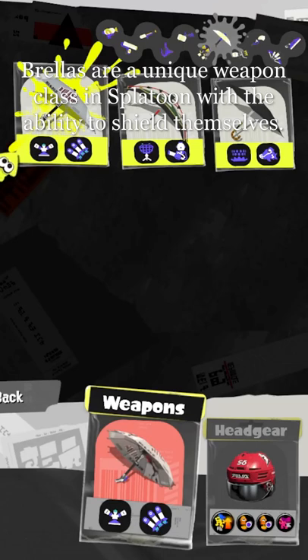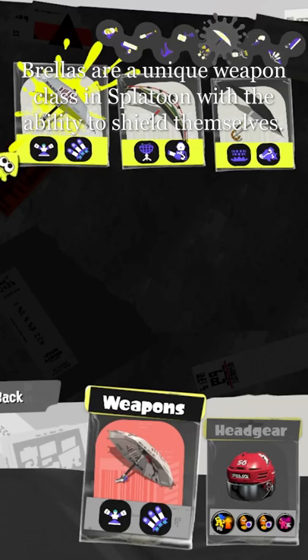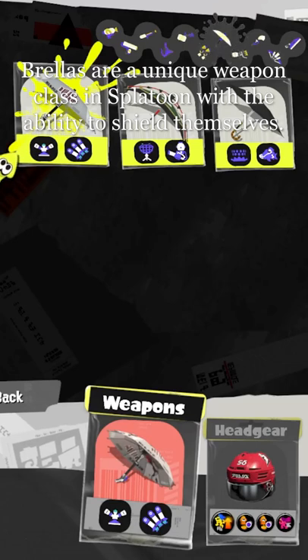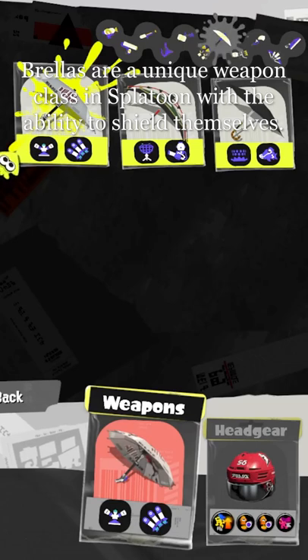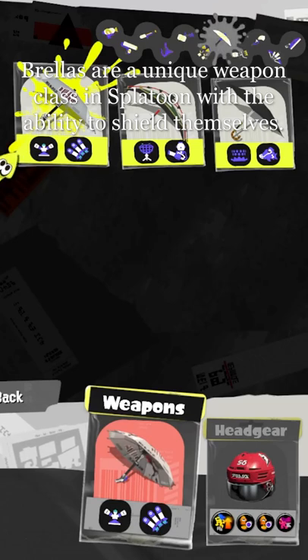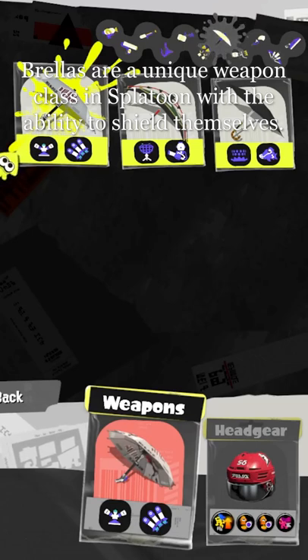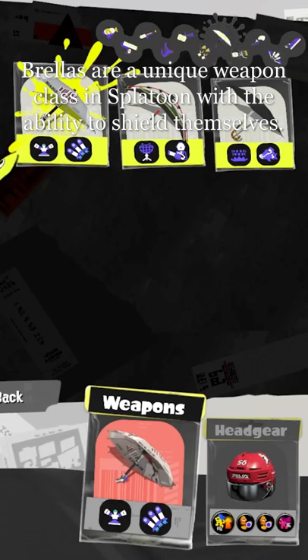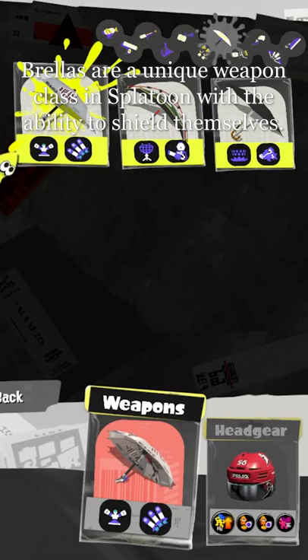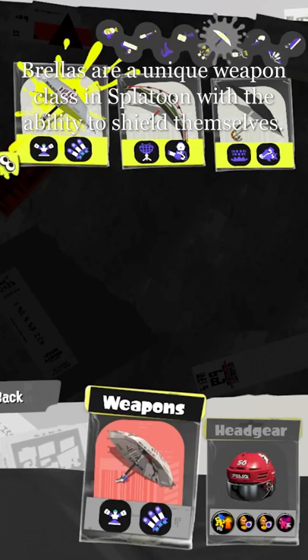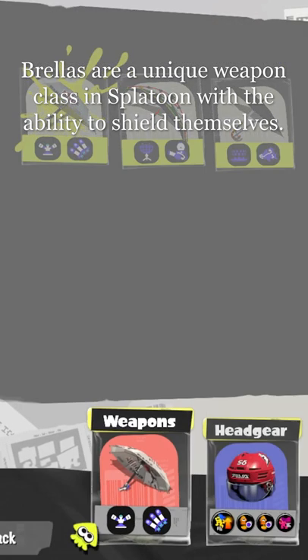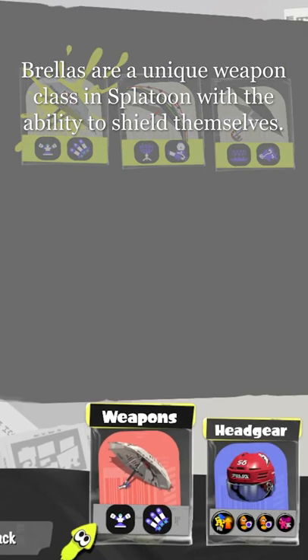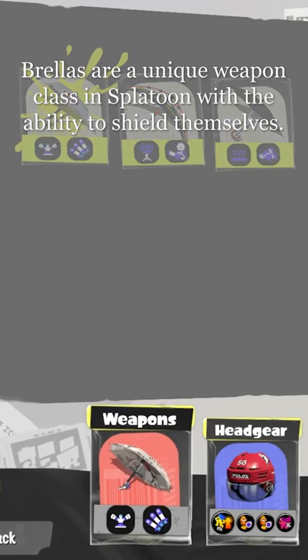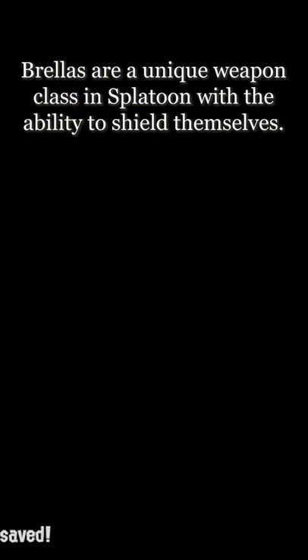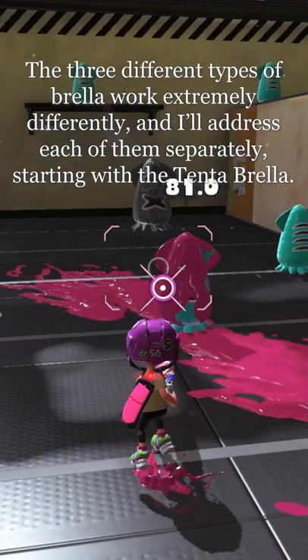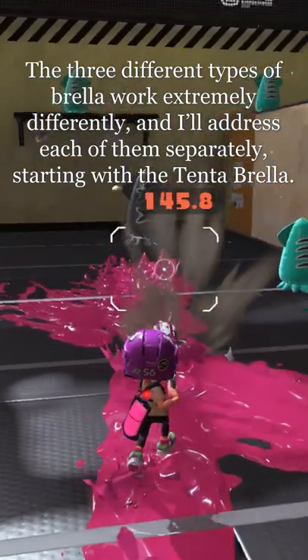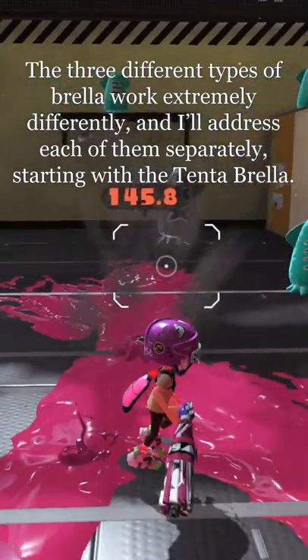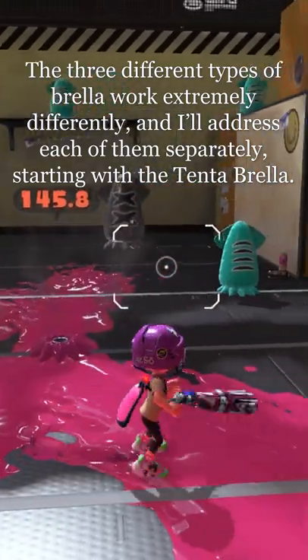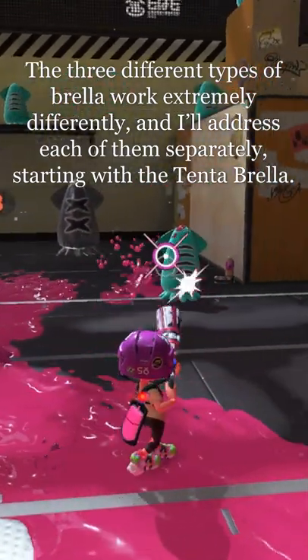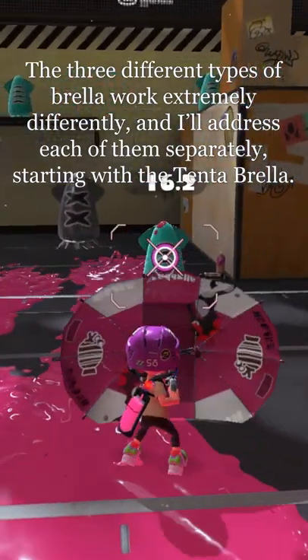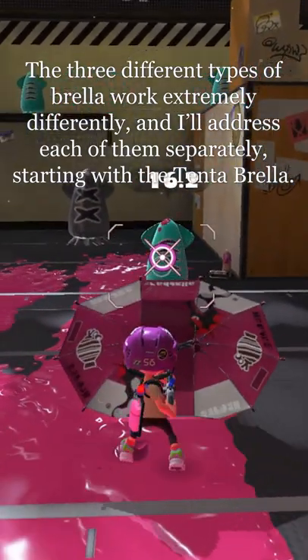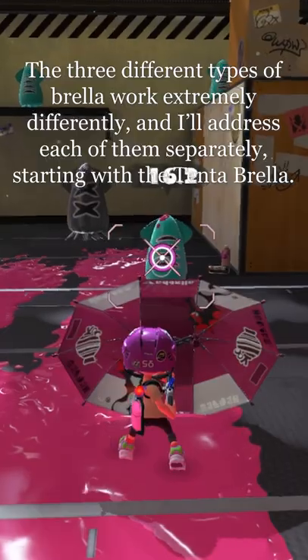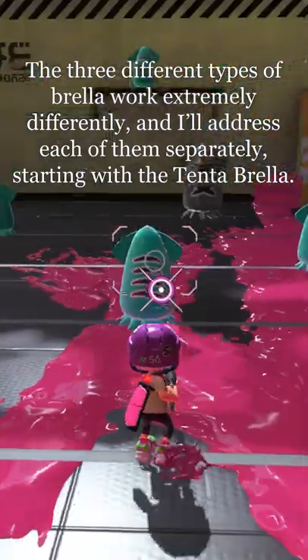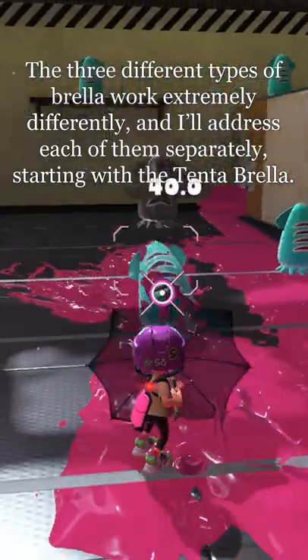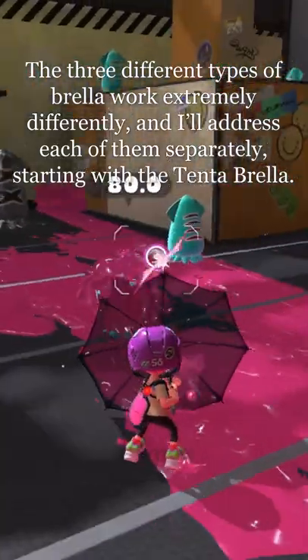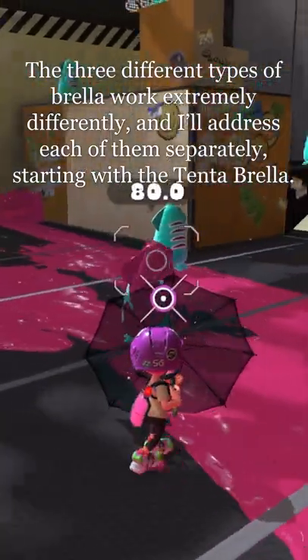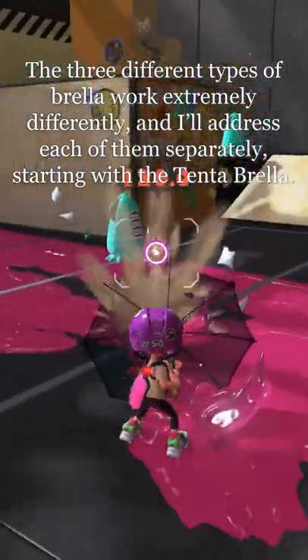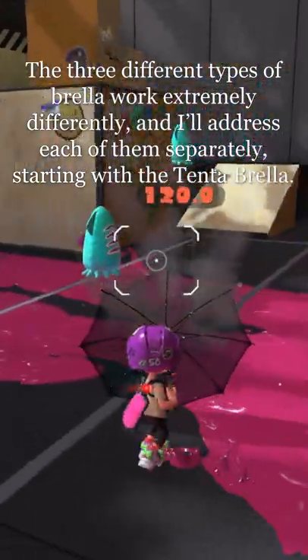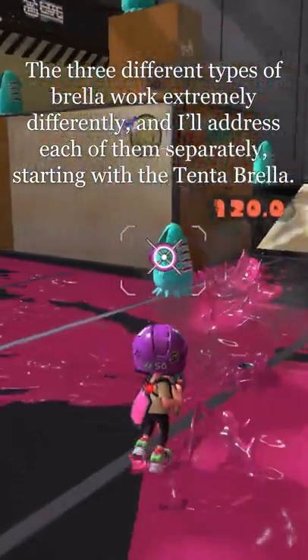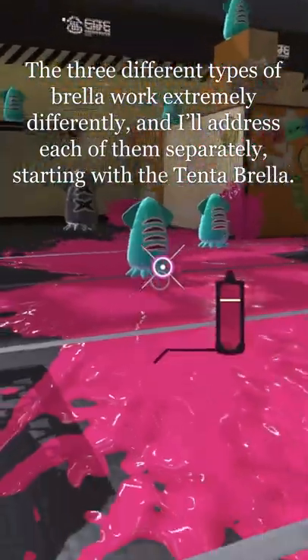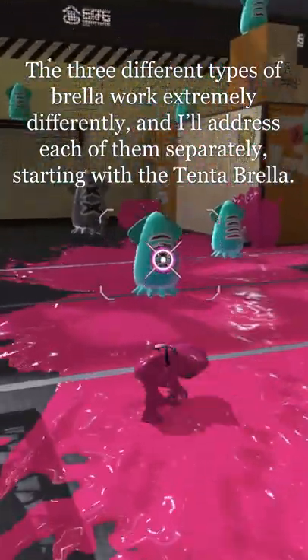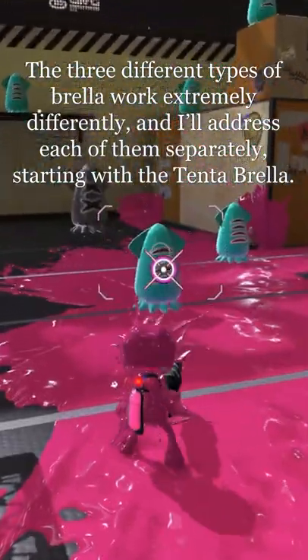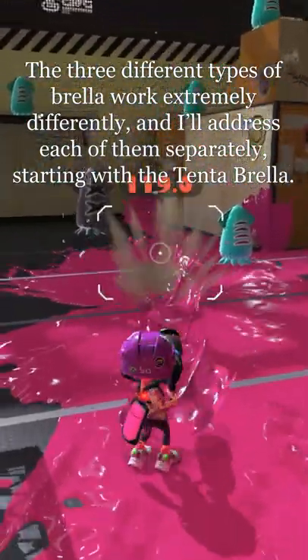Brellas are a unique weapon class in Splatoon, with the ability to shield themselves. The three different types of Brella work extremely differently, and I'll address each of them separately, starting with the Tentabrella.